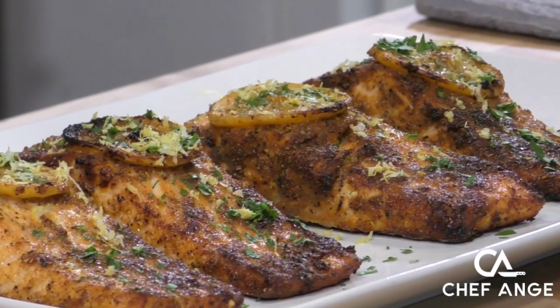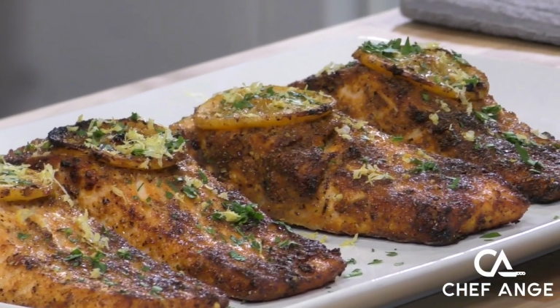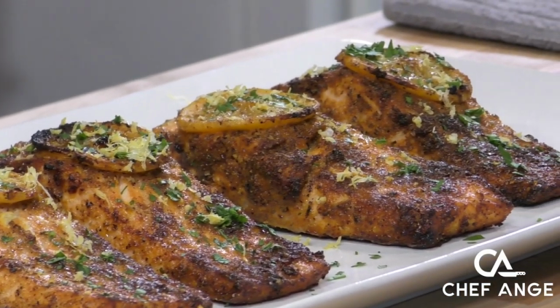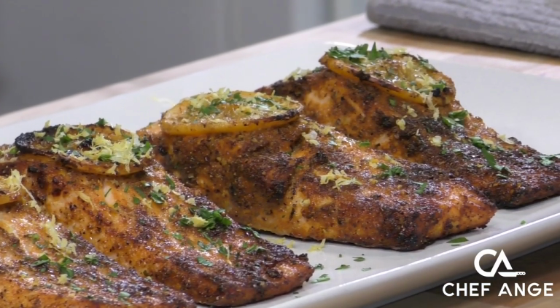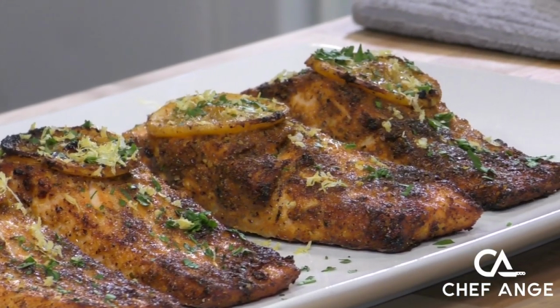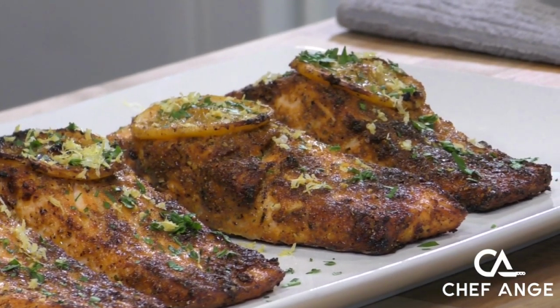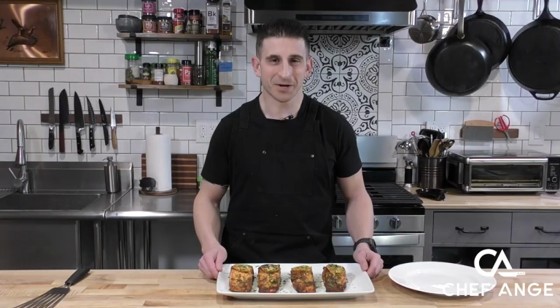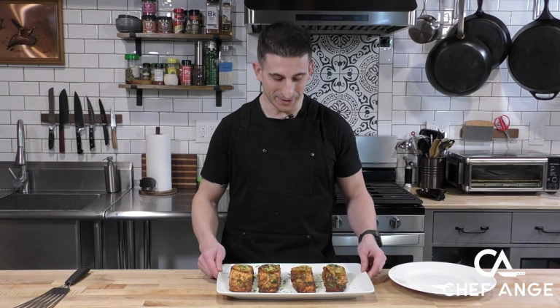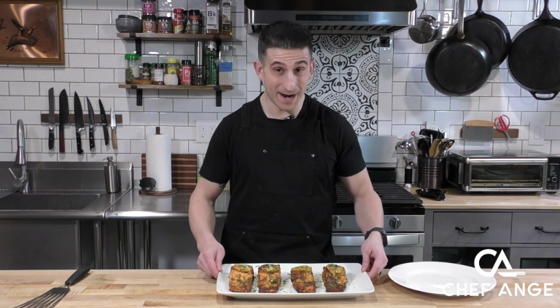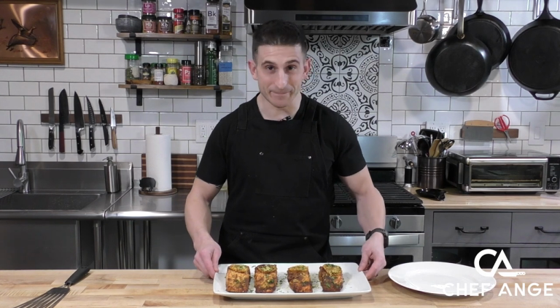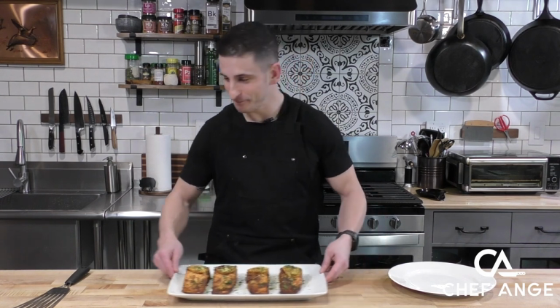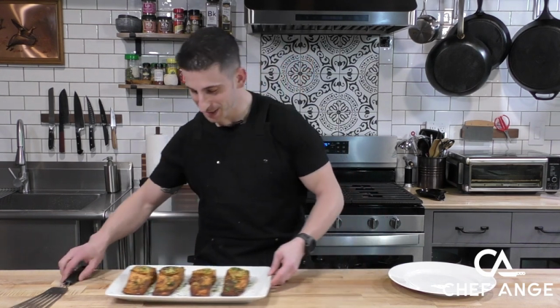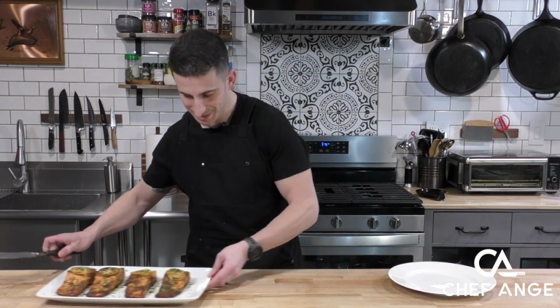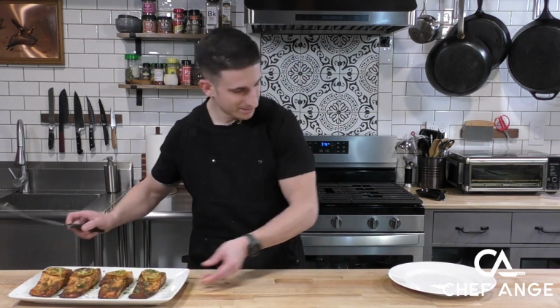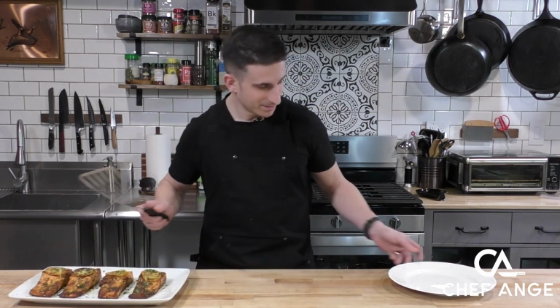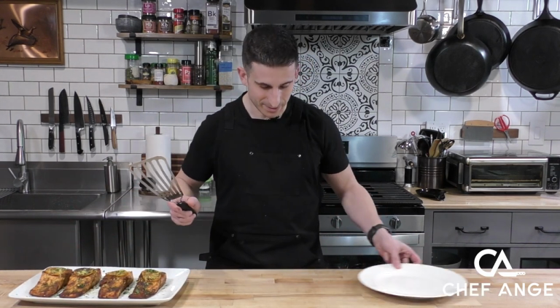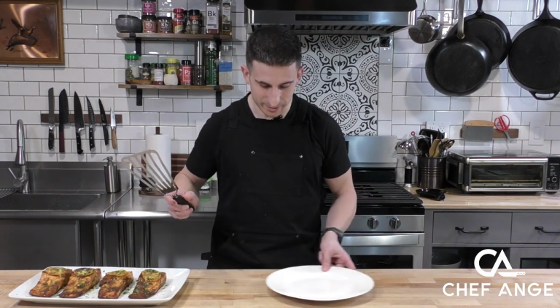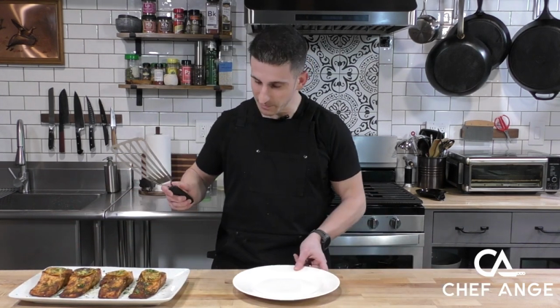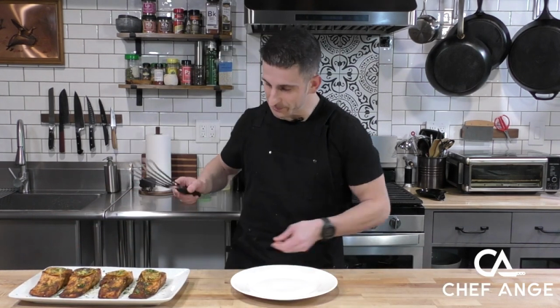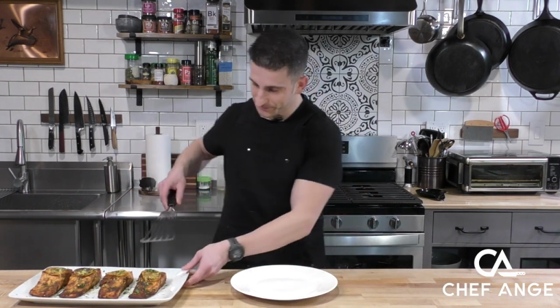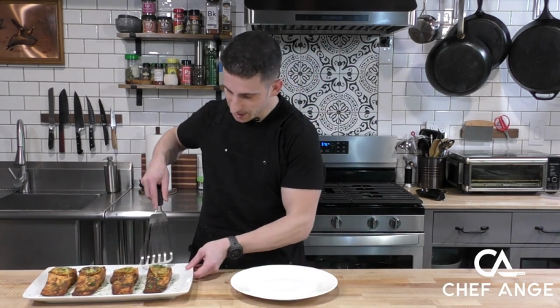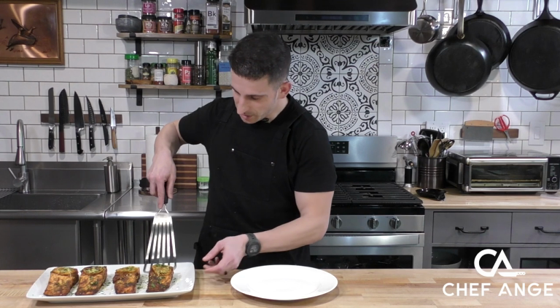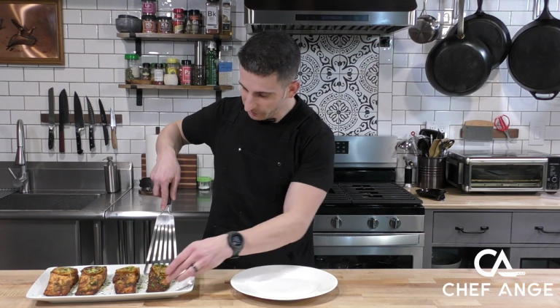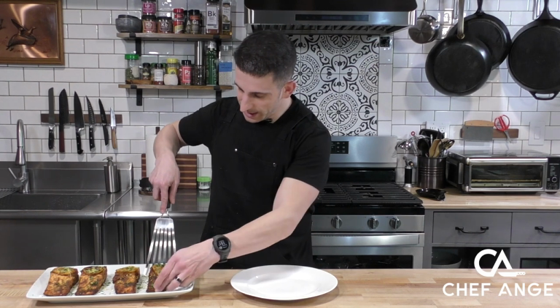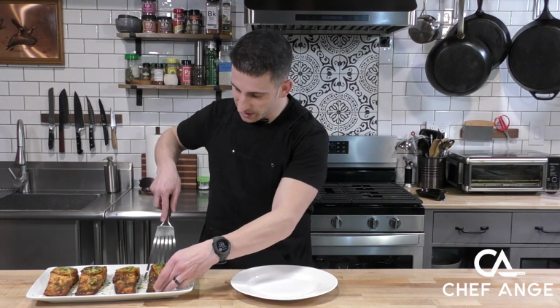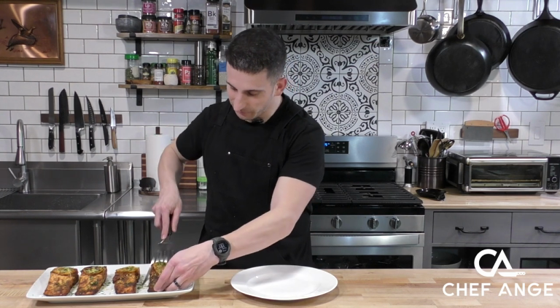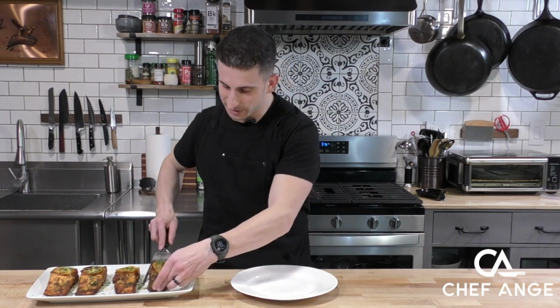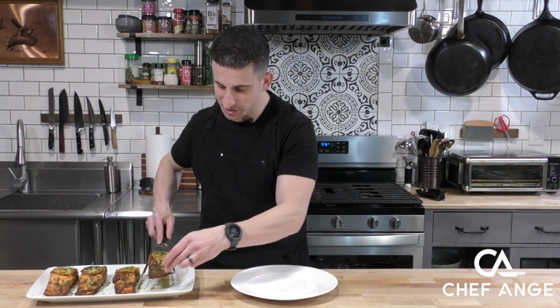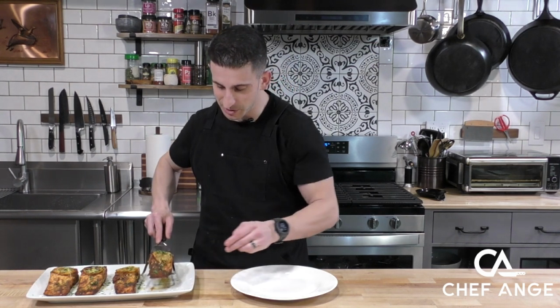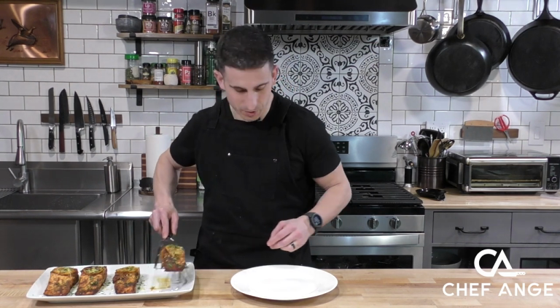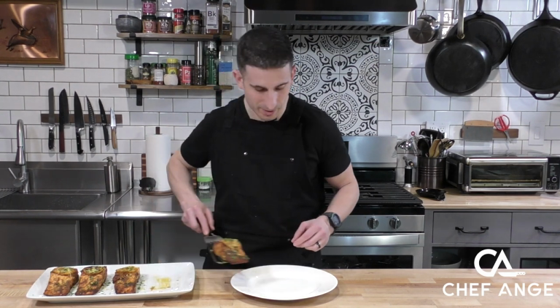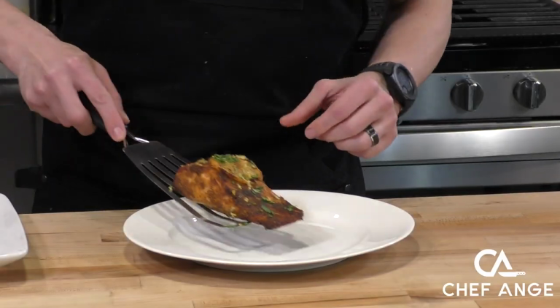In less than 15 minutes we got this salmon prepped, cooked, and done and ready to hit the dinner table. How delicious does this look? I really like using the air fryer because it just cooks so fast.